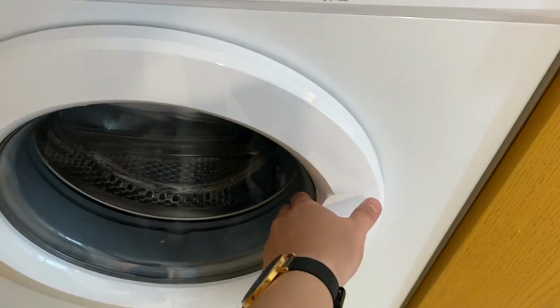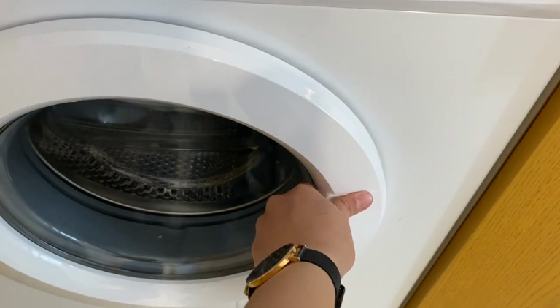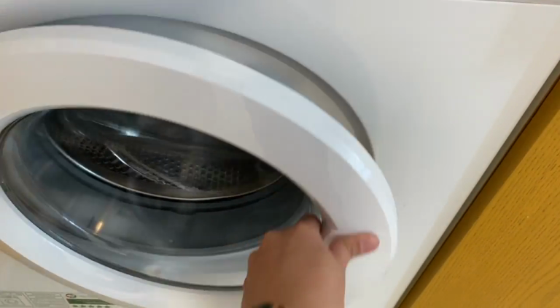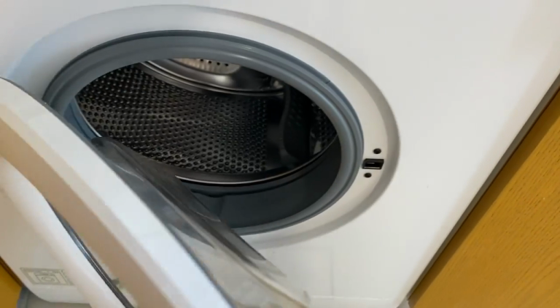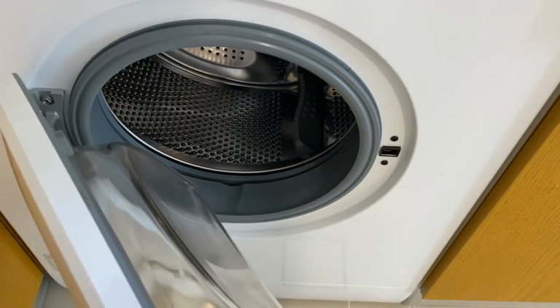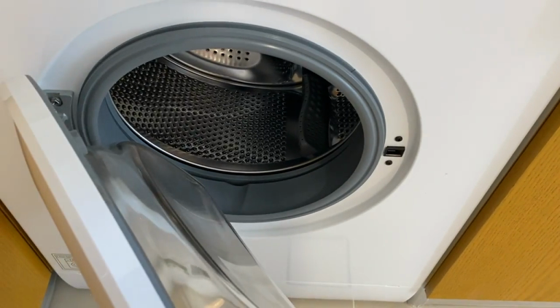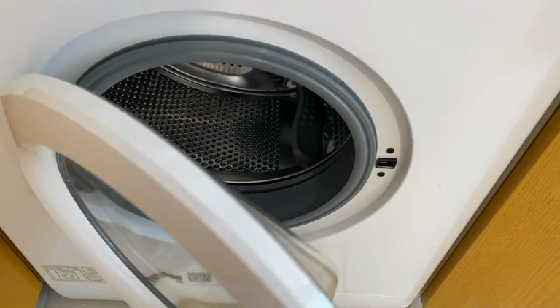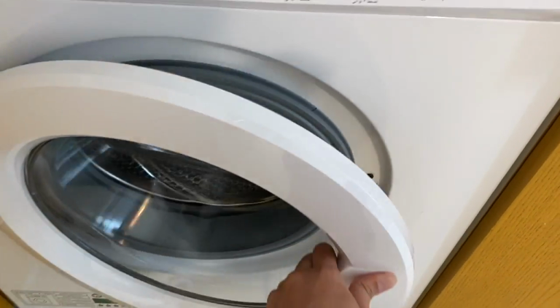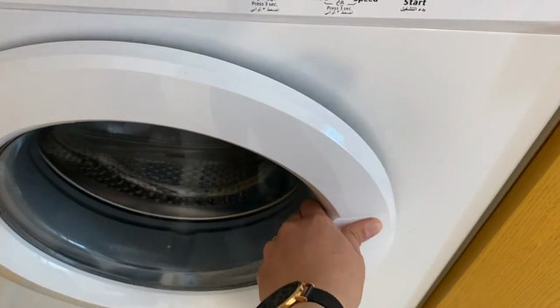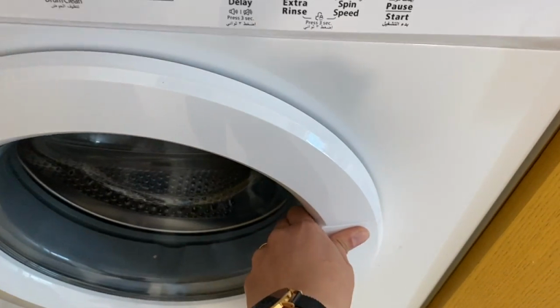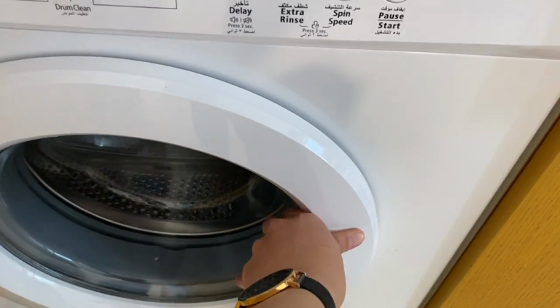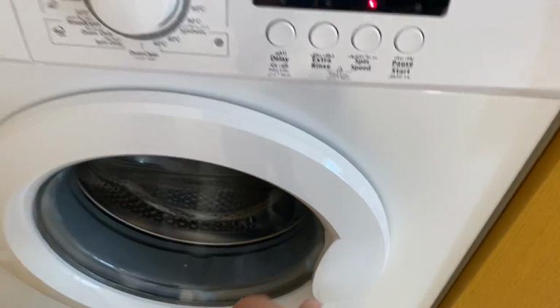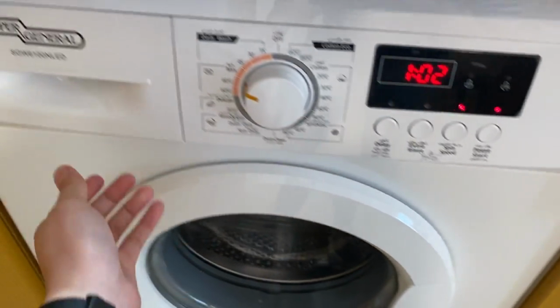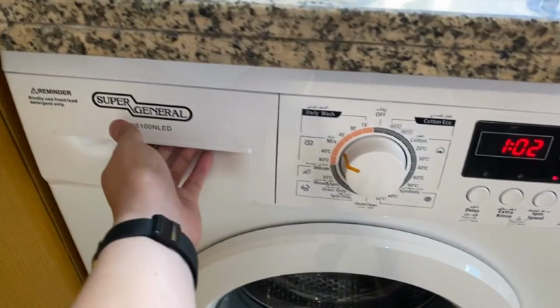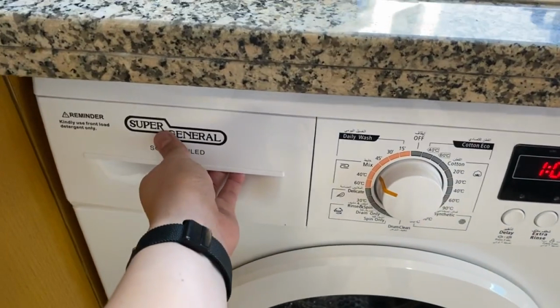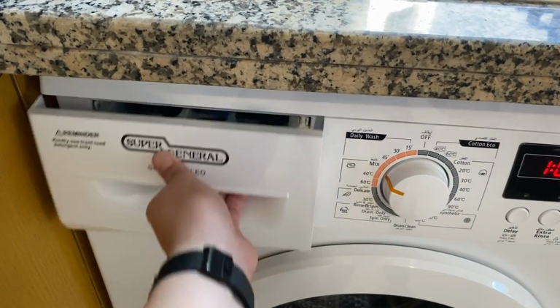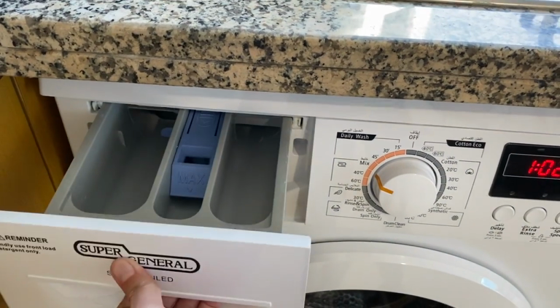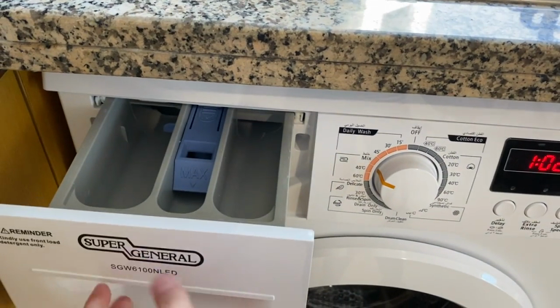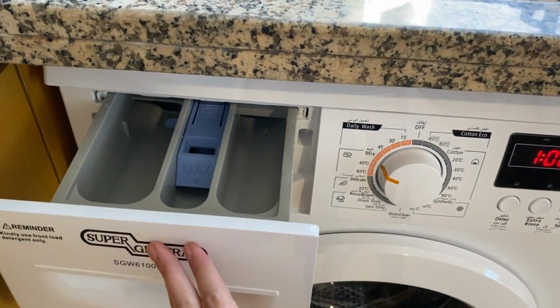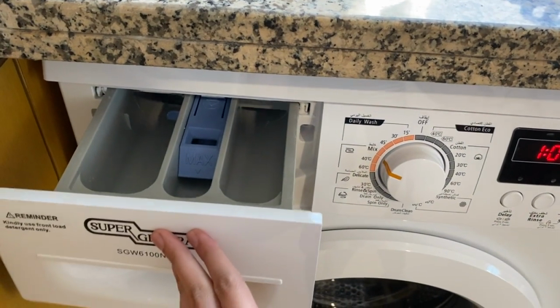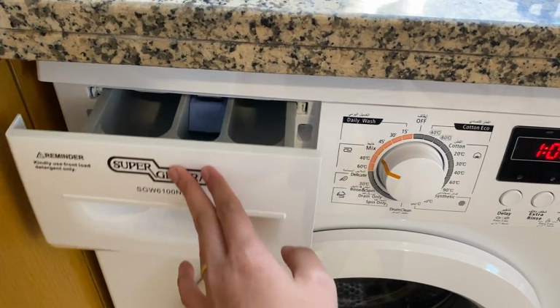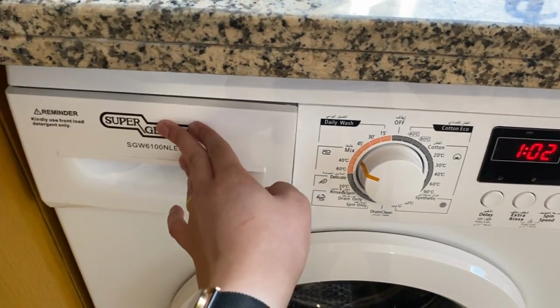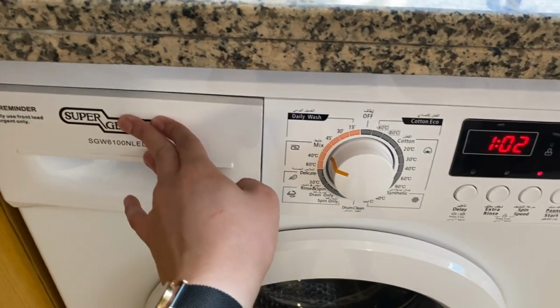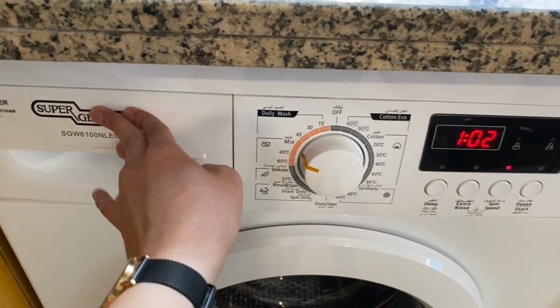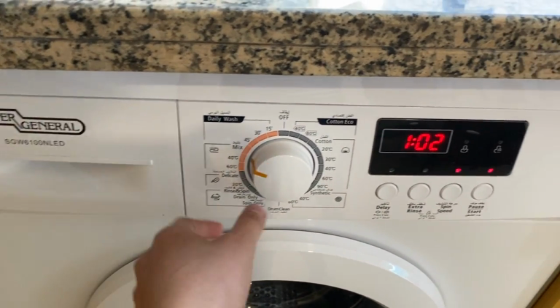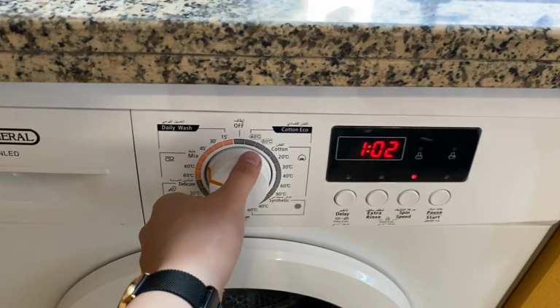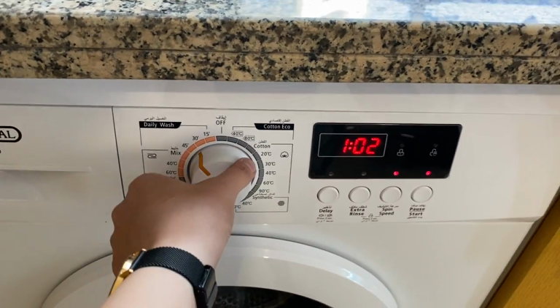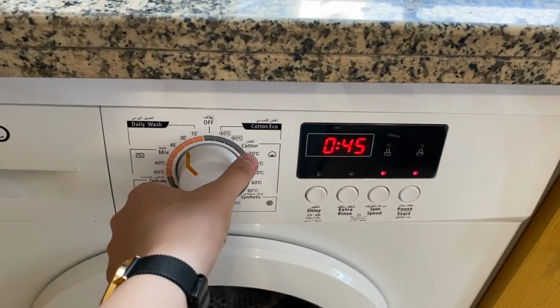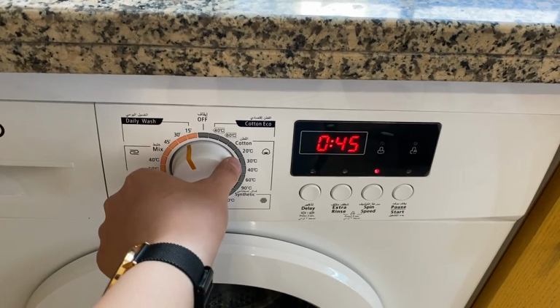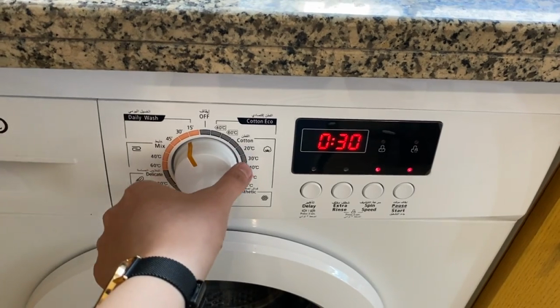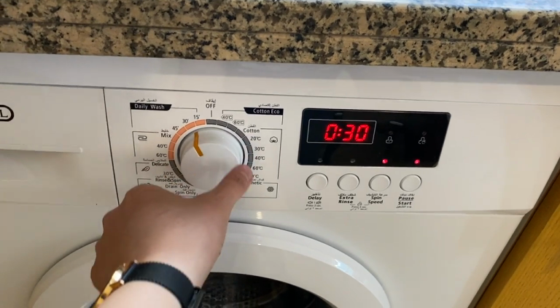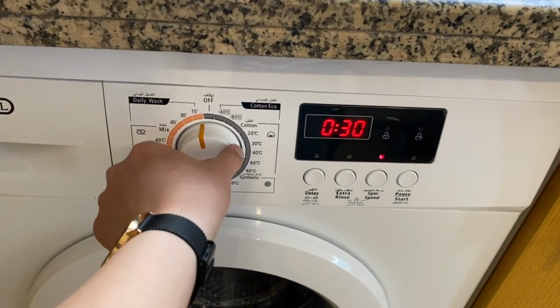Open the lid, put the clothes inside, and close it. Then open the soap cover and put the soap inside, once you have selected the program you want.